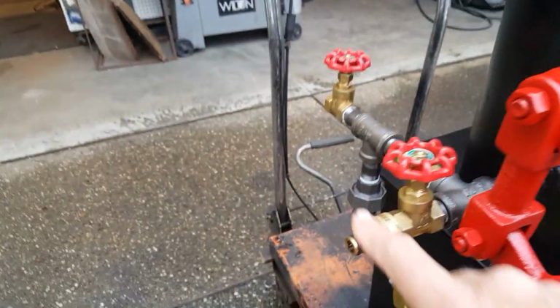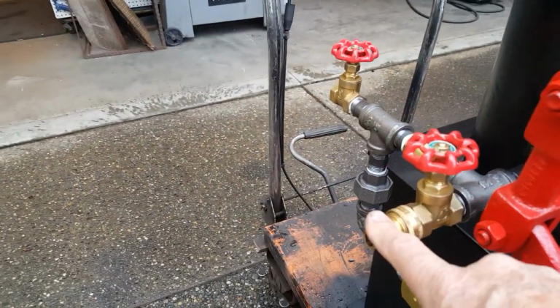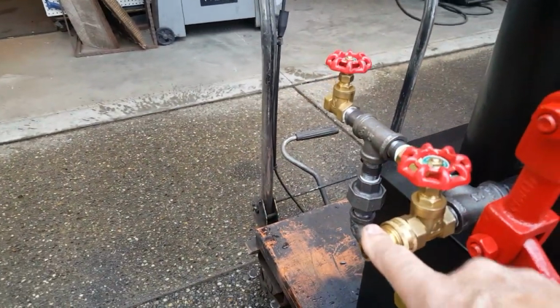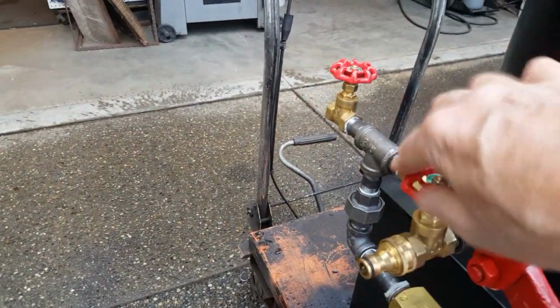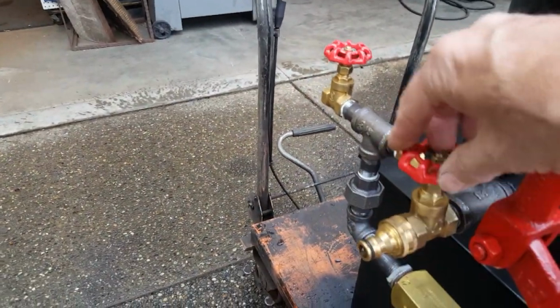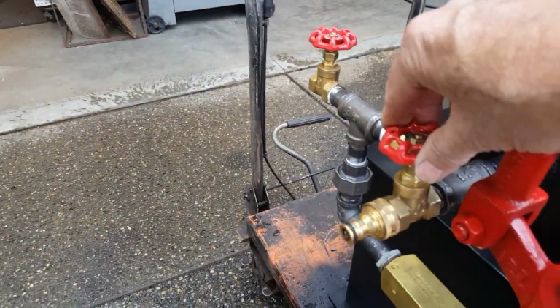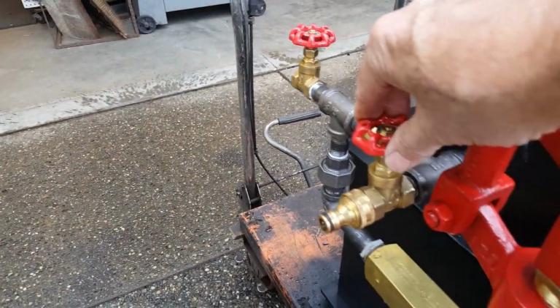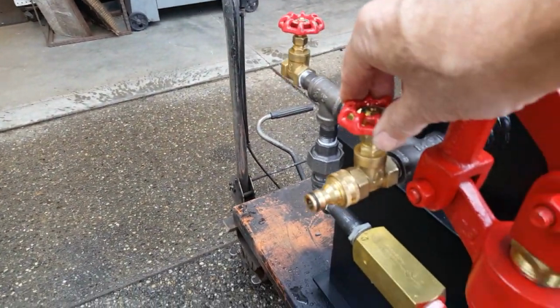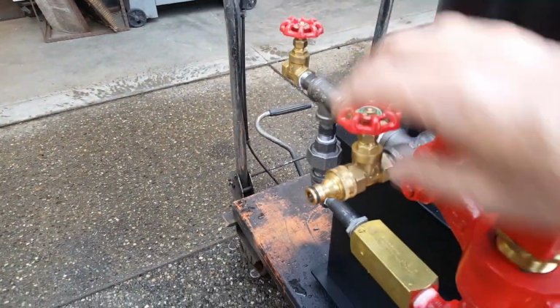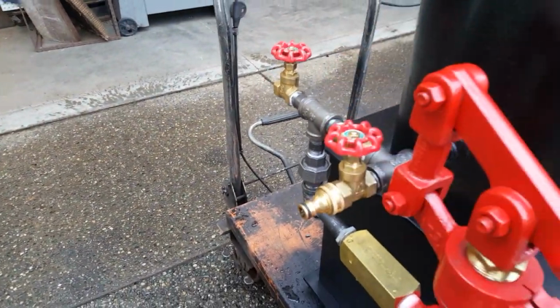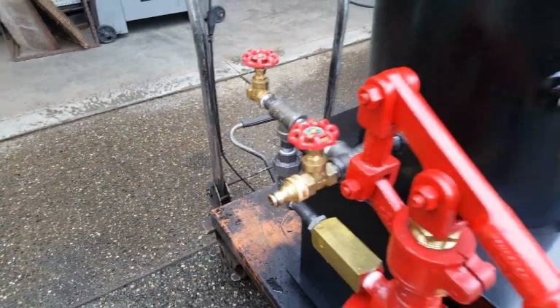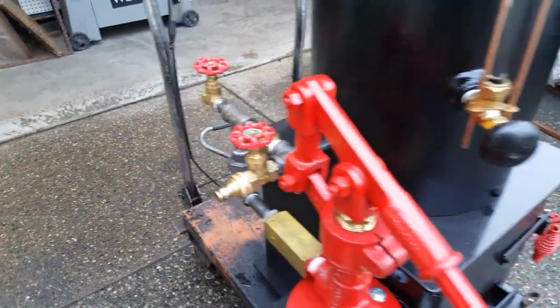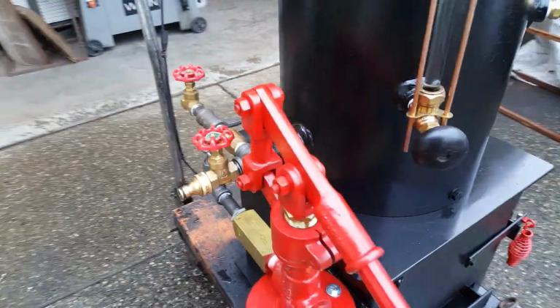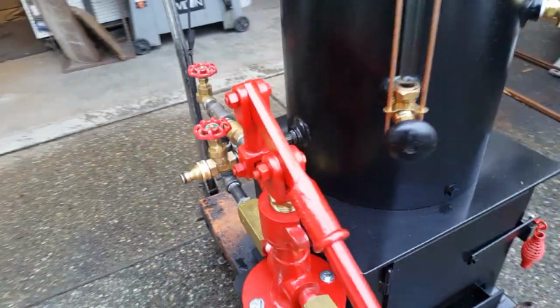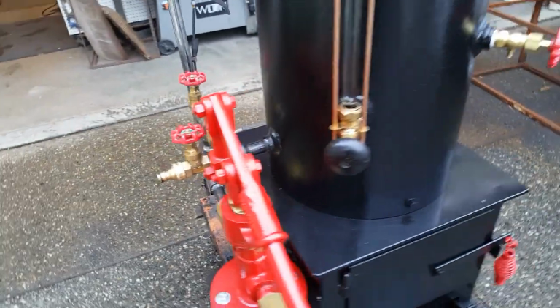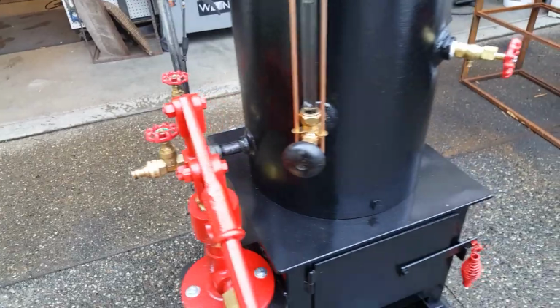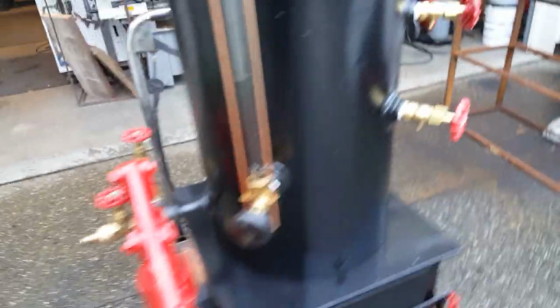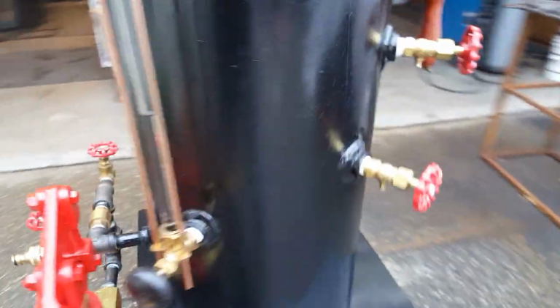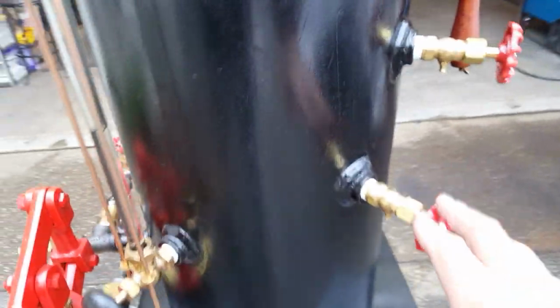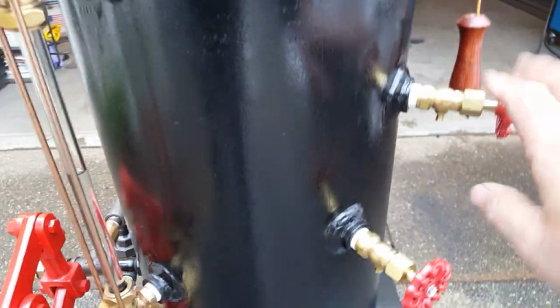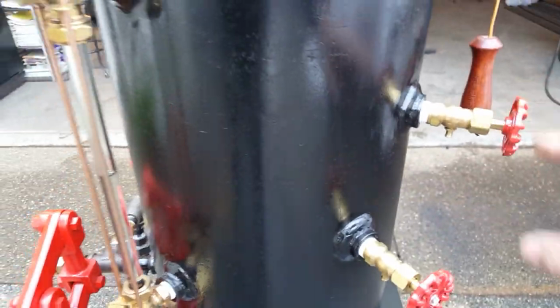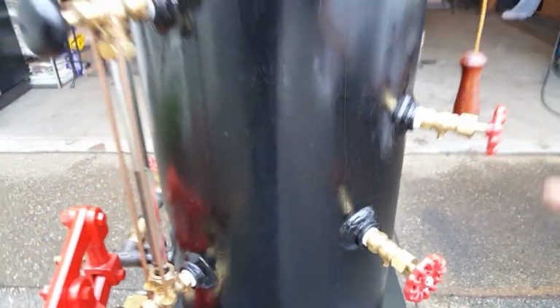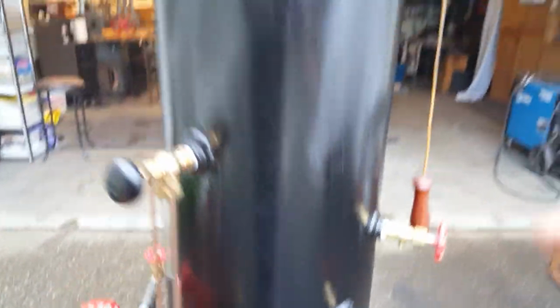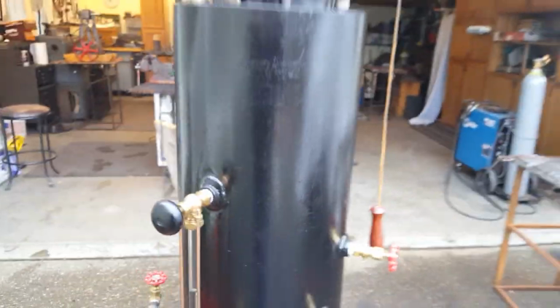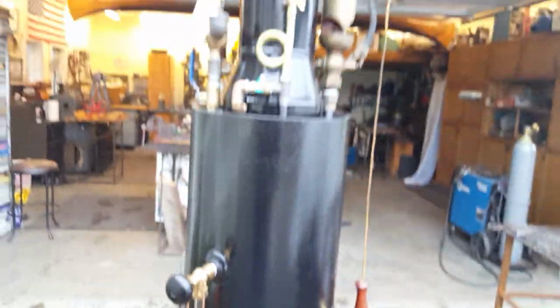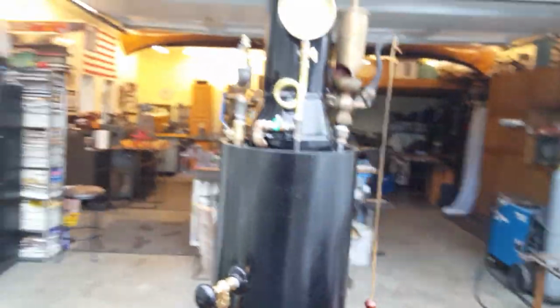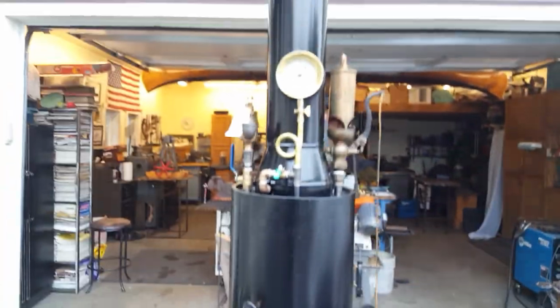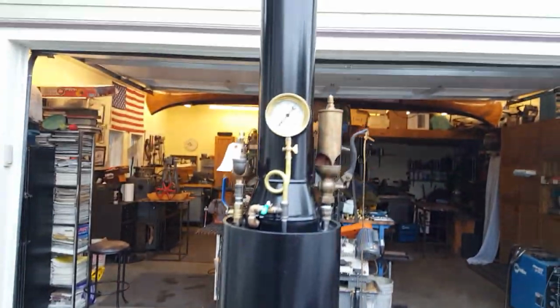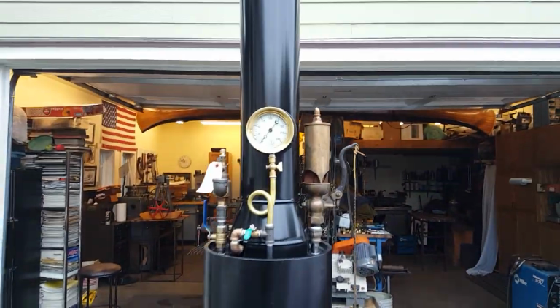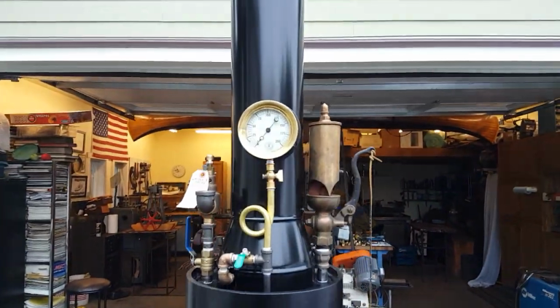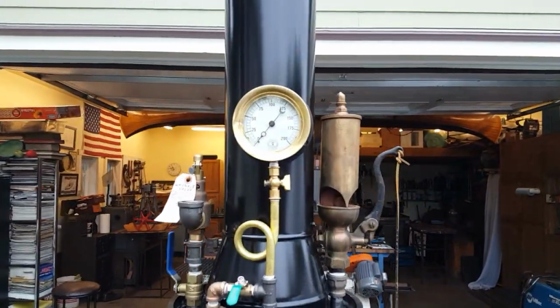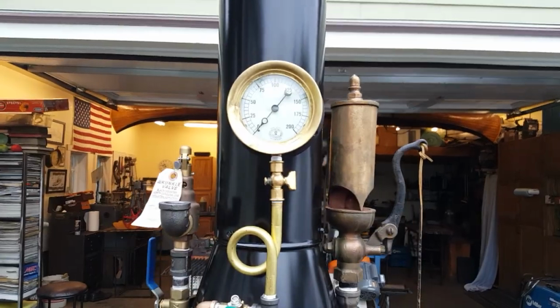Just plug your hose in here, turn this valve on, and don't worry about any of this other stuff at all. The gauge, as you can see, is at zero.